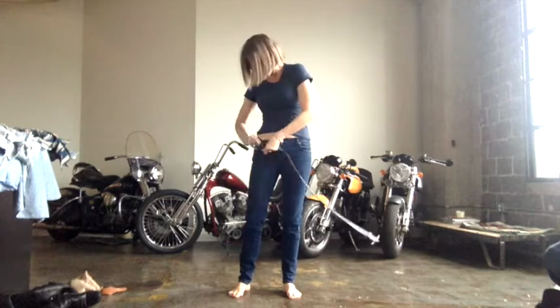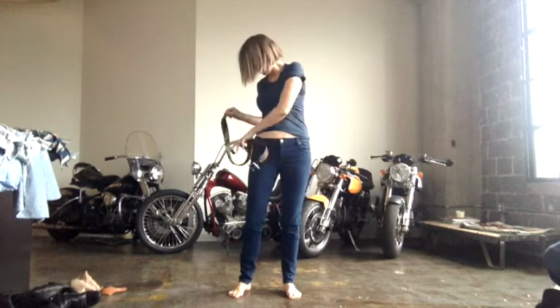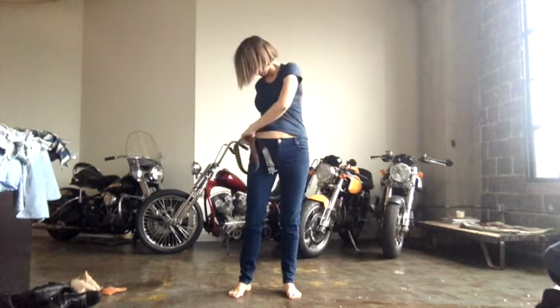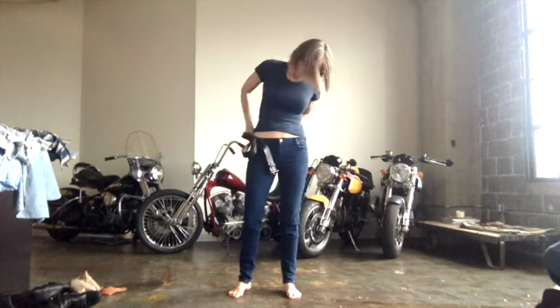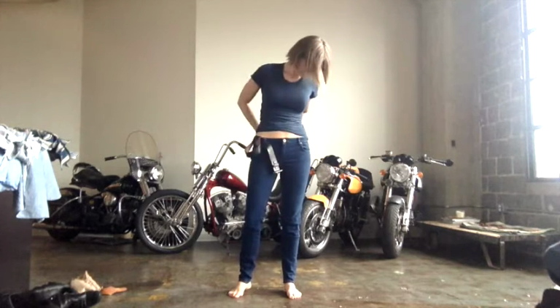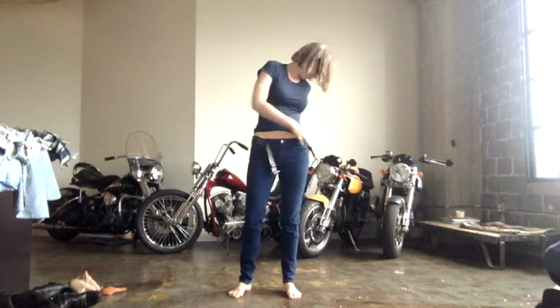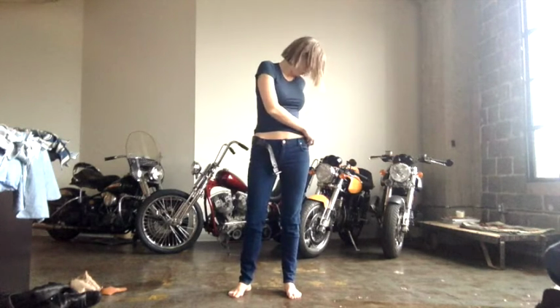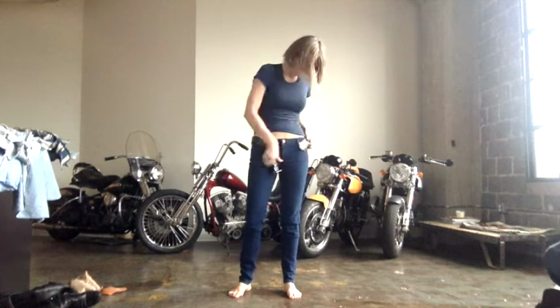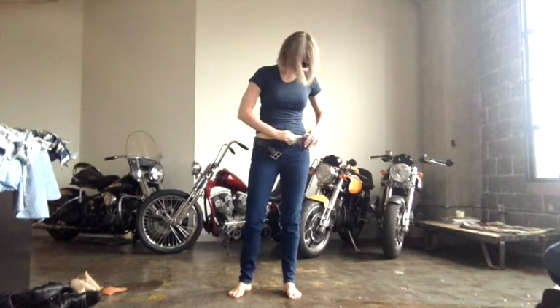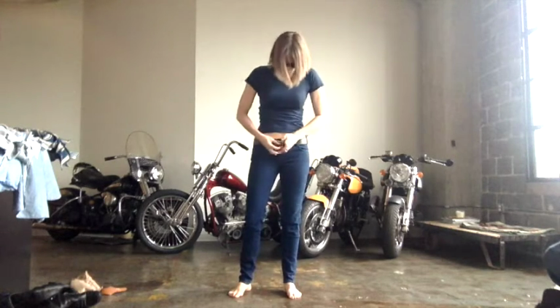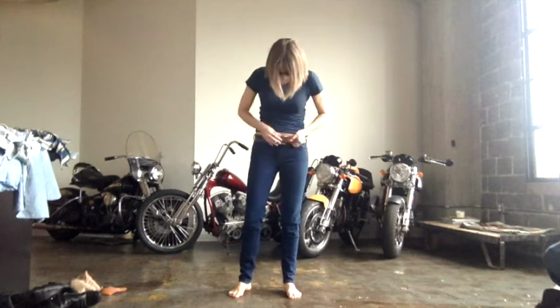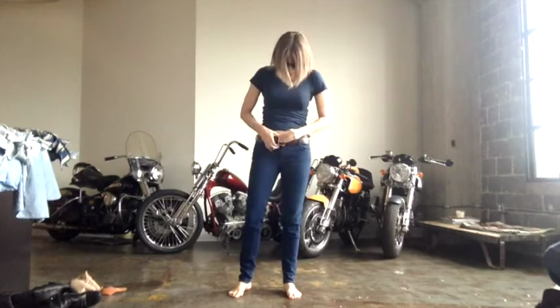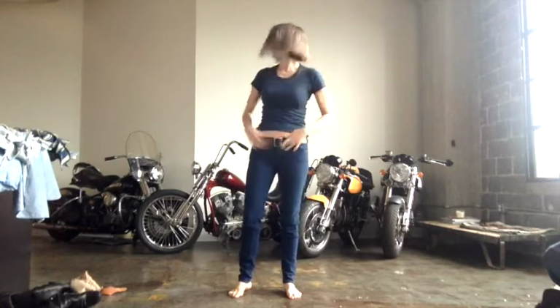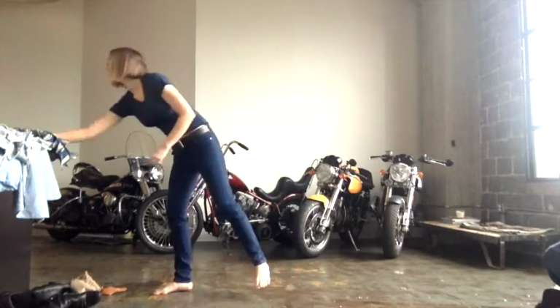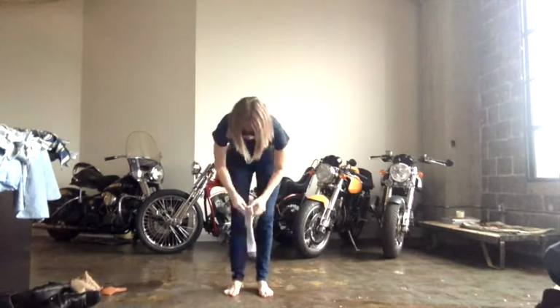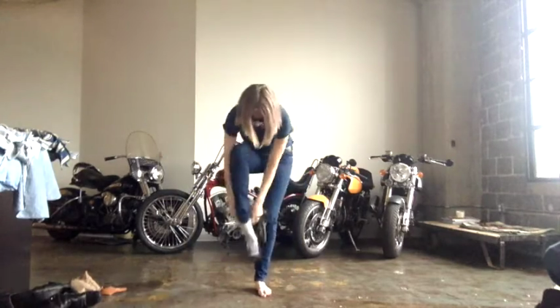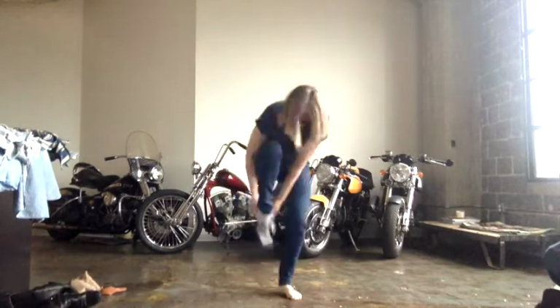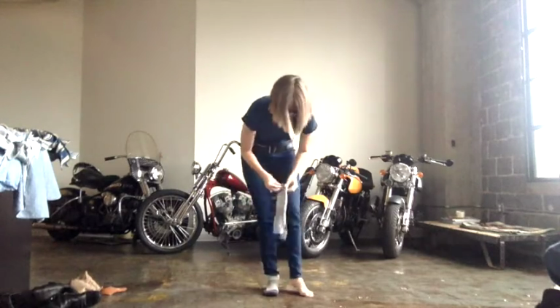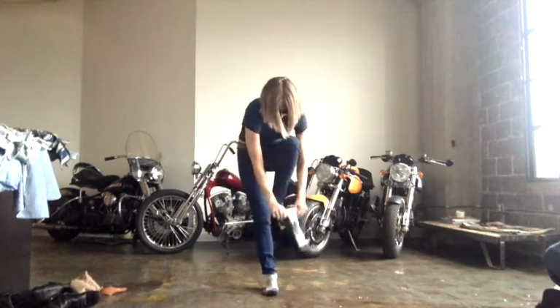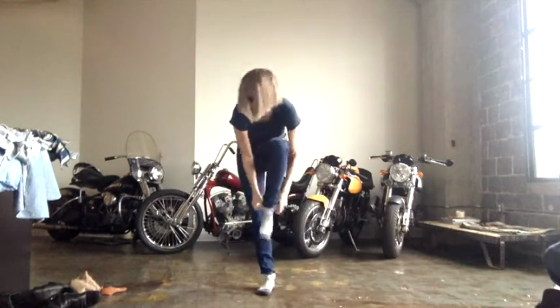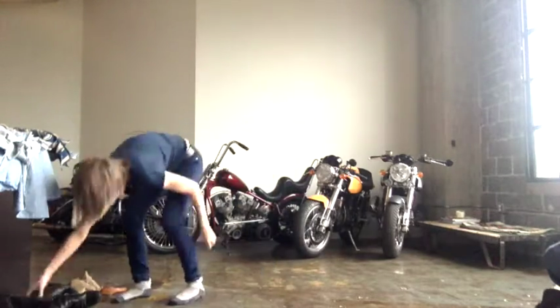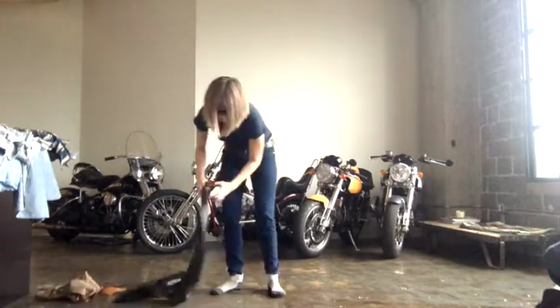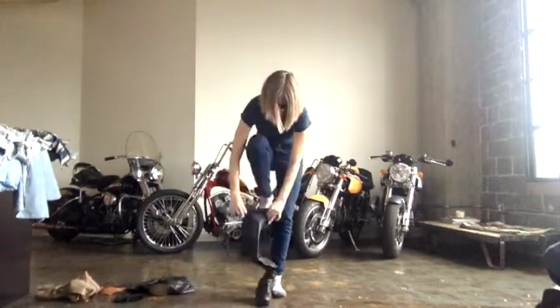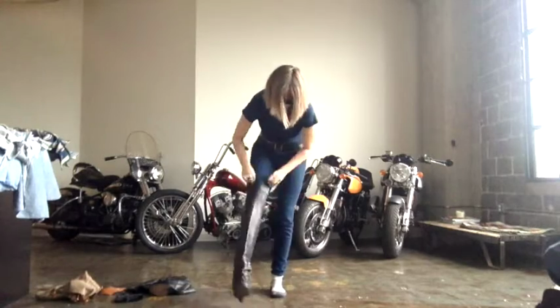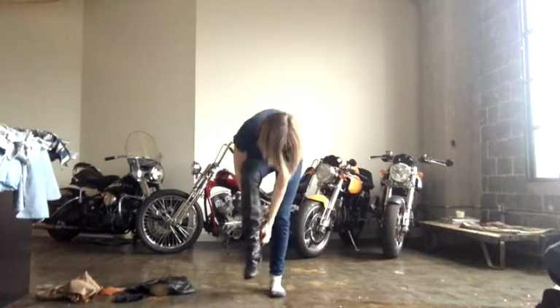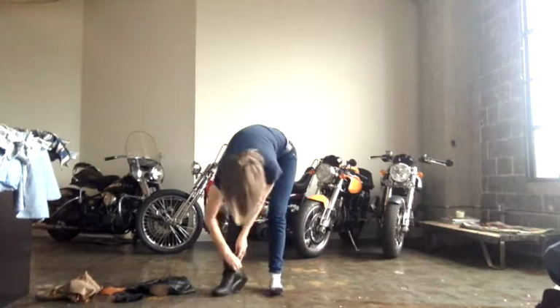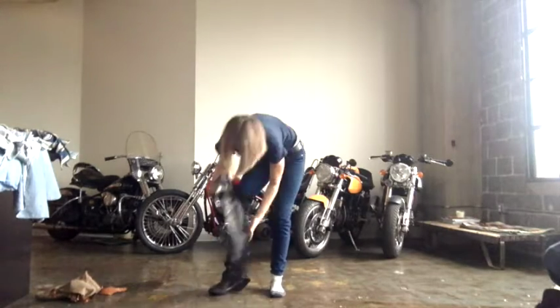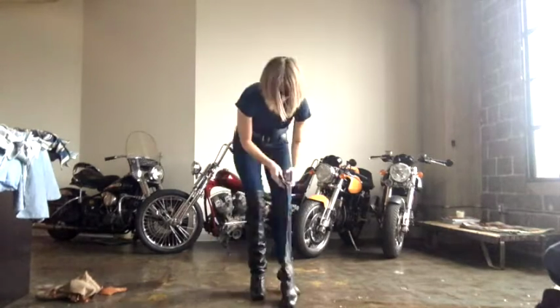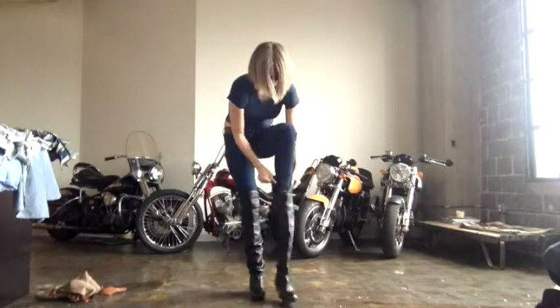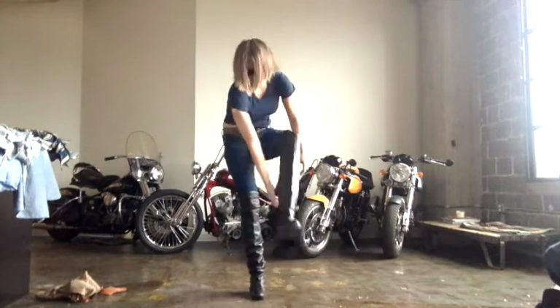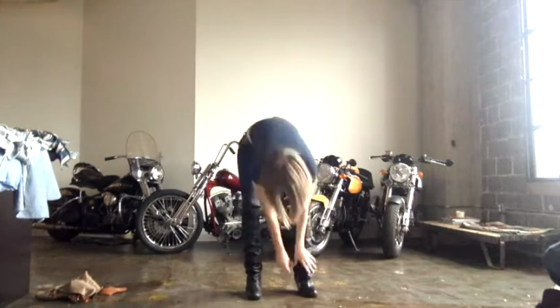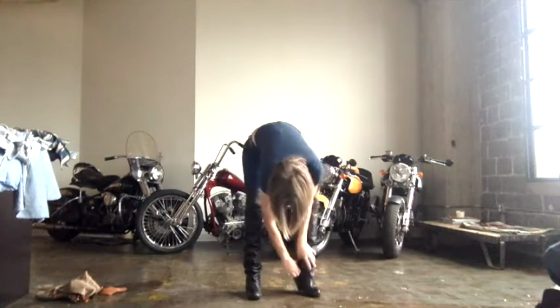This first jean is from Victoria Beckham Denim, which I love. These are from when I was working with Victoria. They have a really great stretch to them and I love the skinny fit — it's like the perfect low rise, not too low, not too high. Obviously paired with my Rick Owens boots.